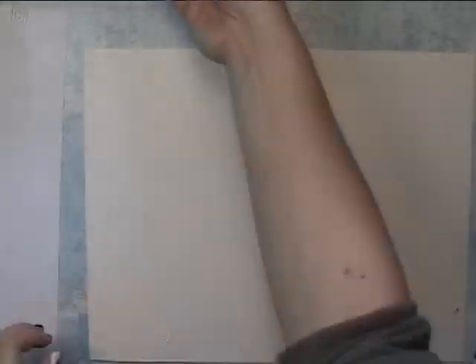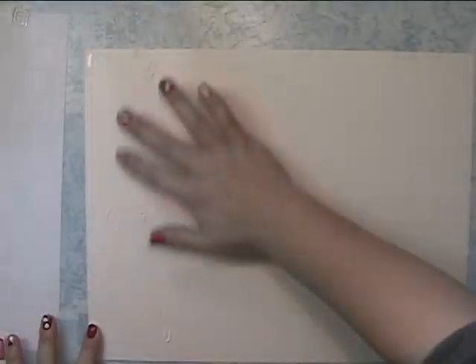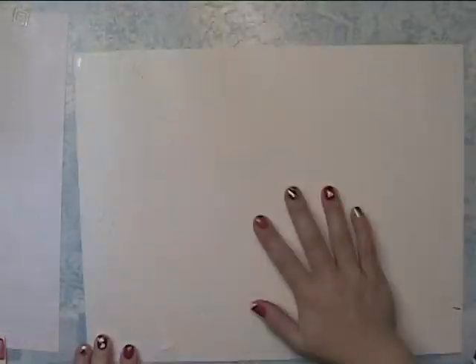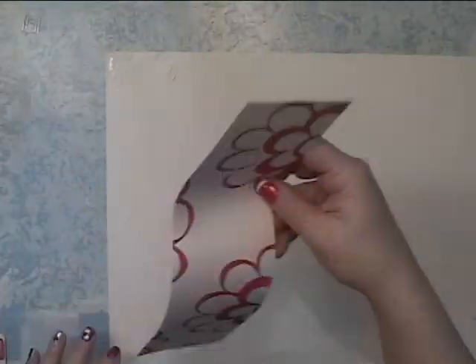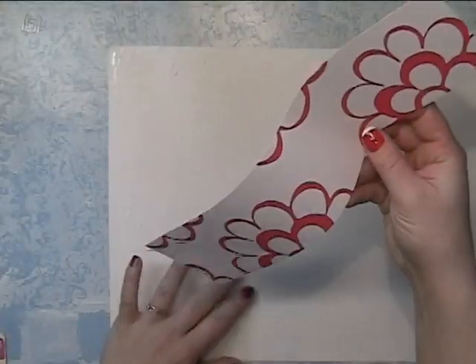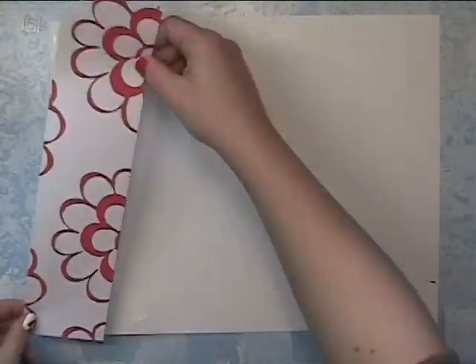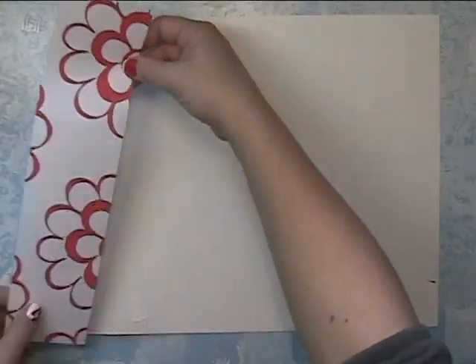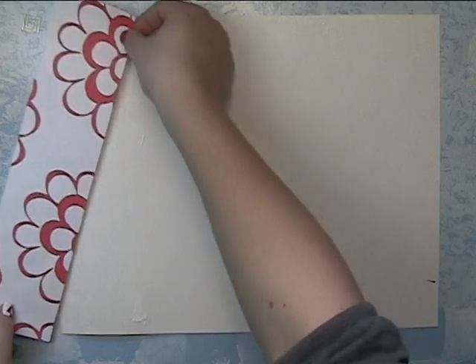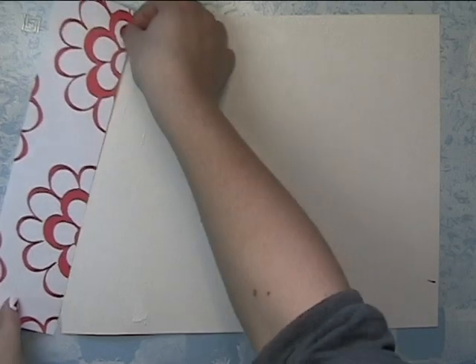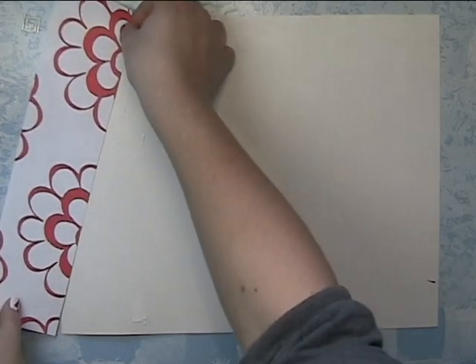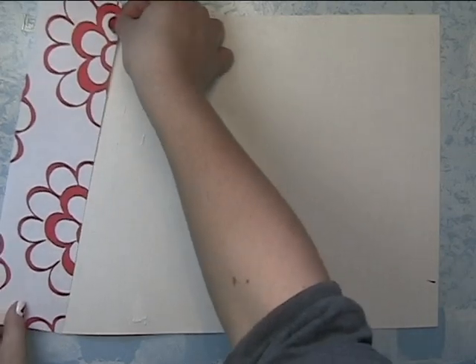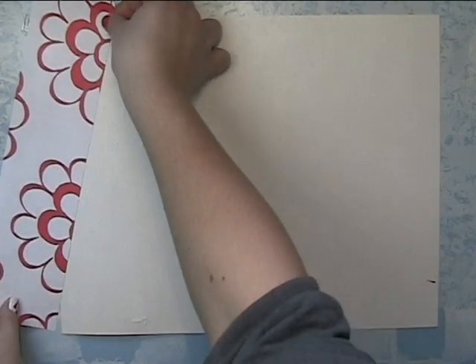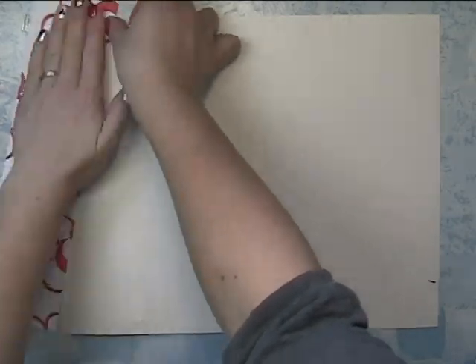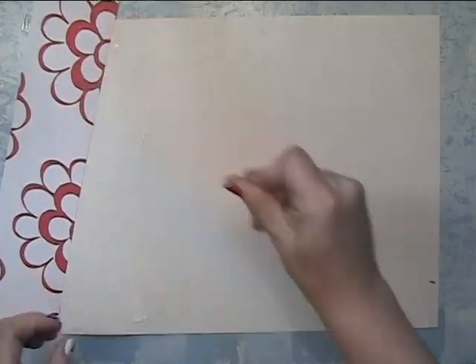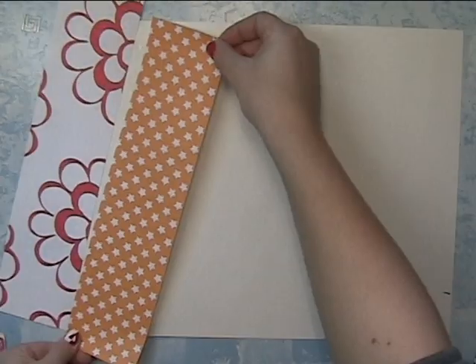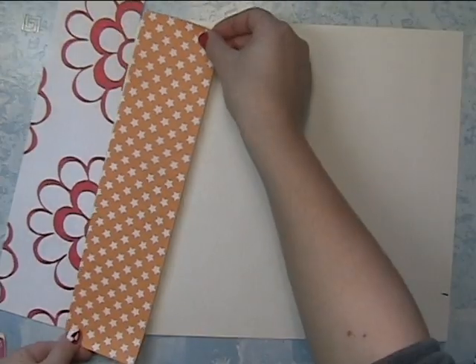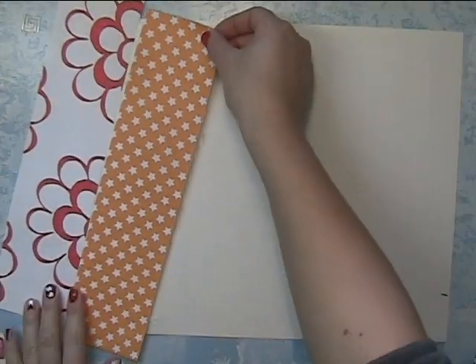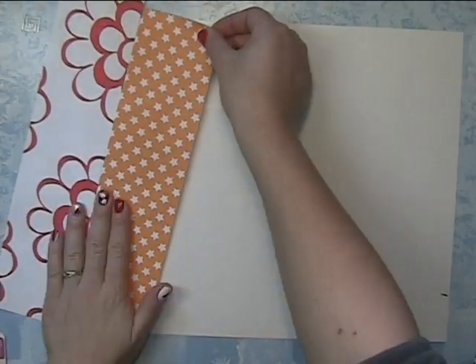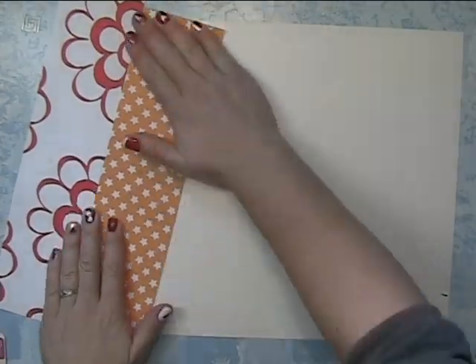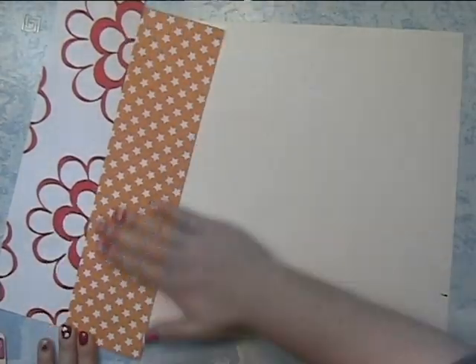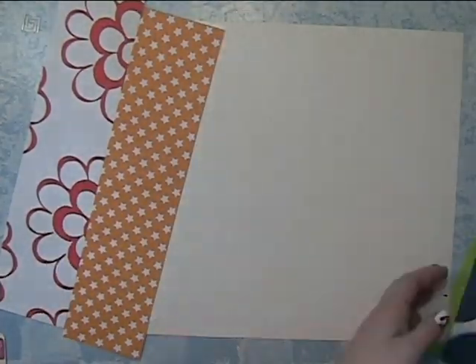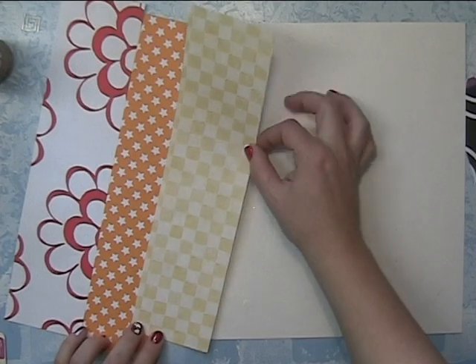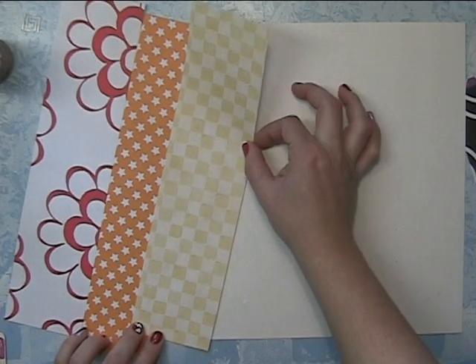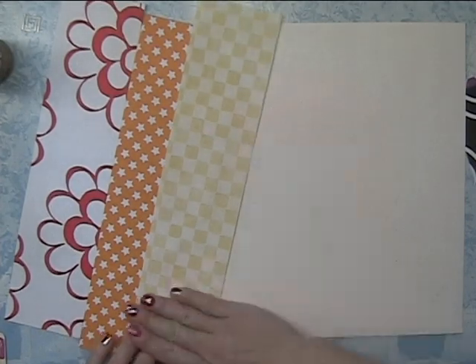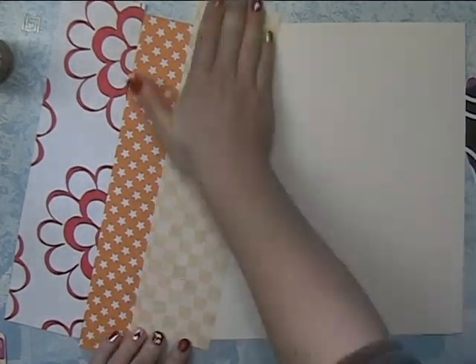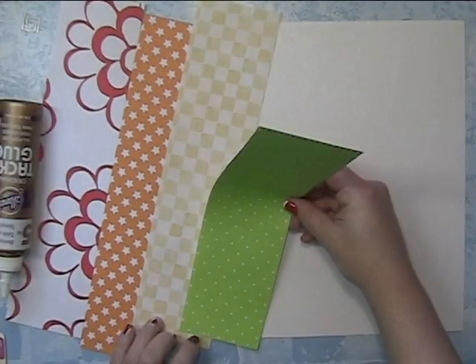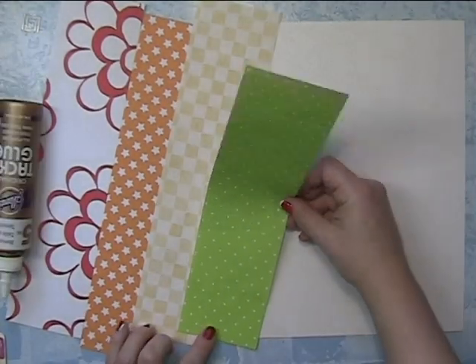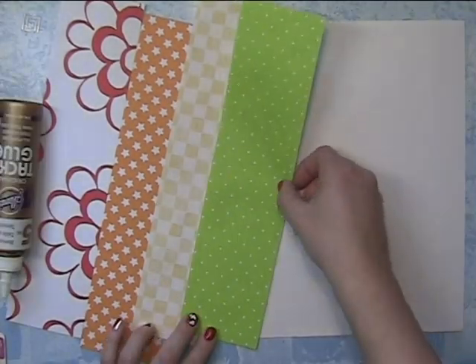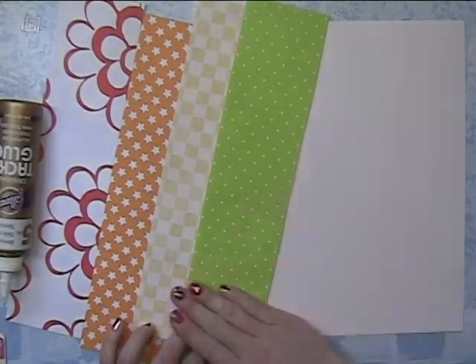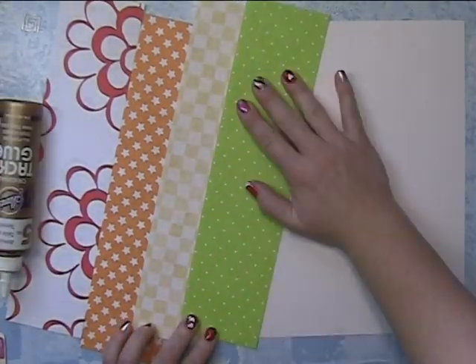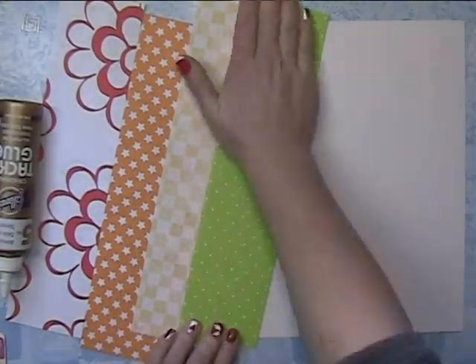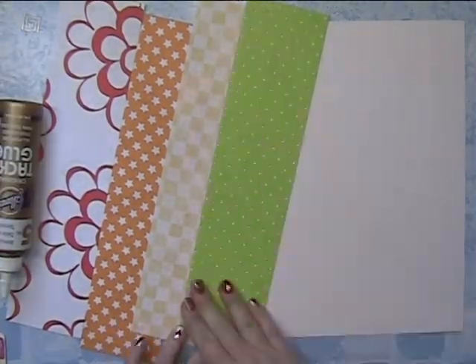So I'm going to make a placemat for my daughters. This one is for Kaya, and they are very messy eaters, so this is a very needed item.